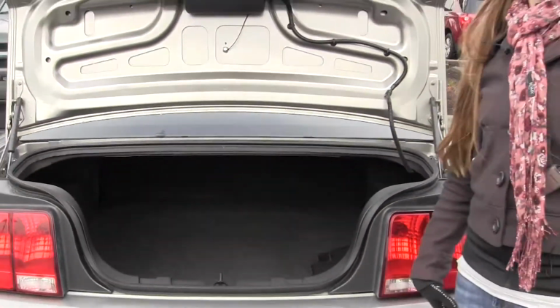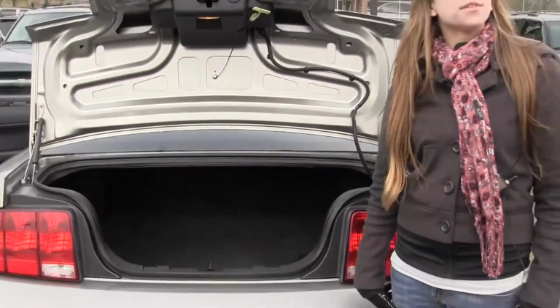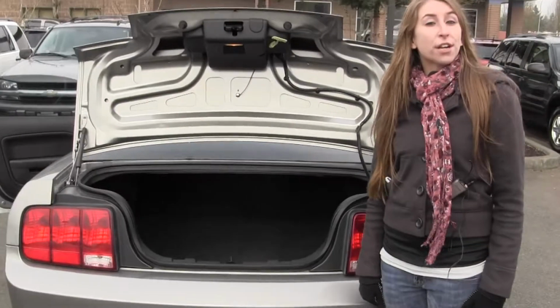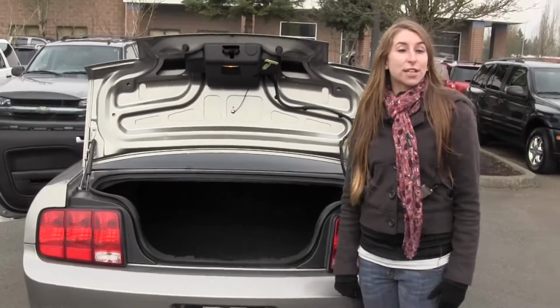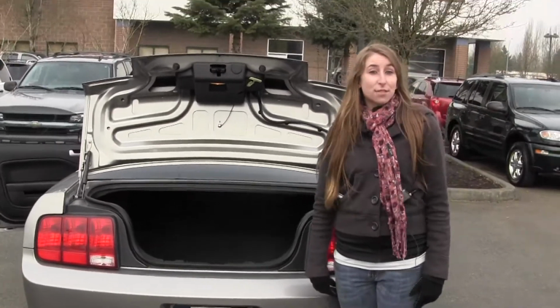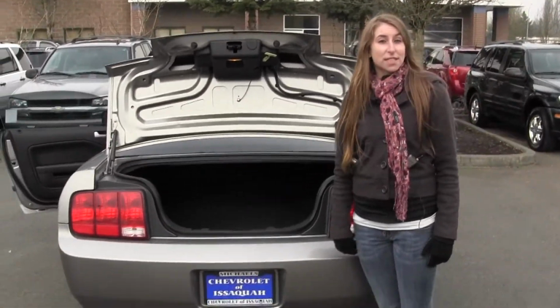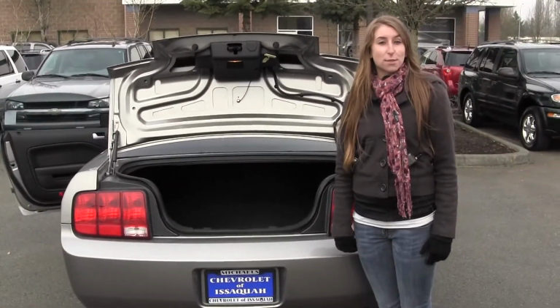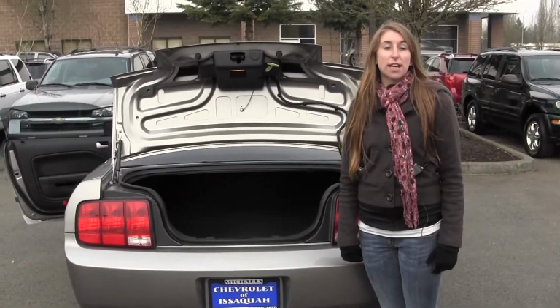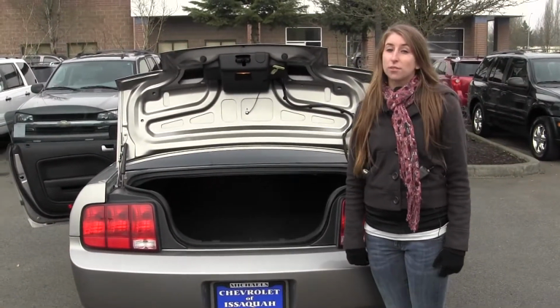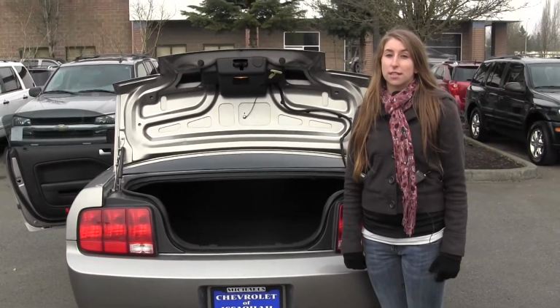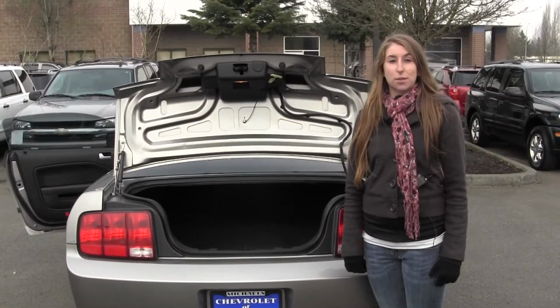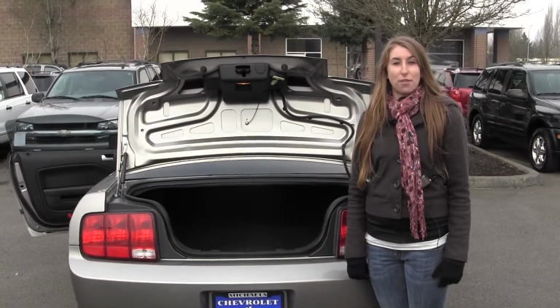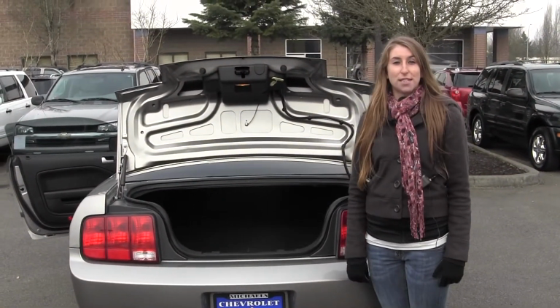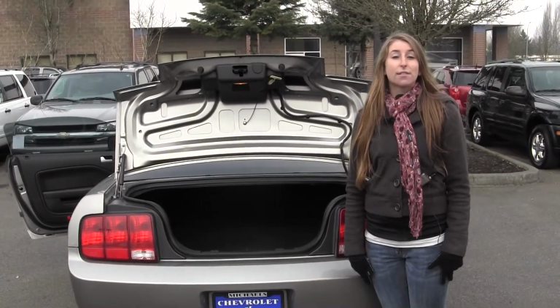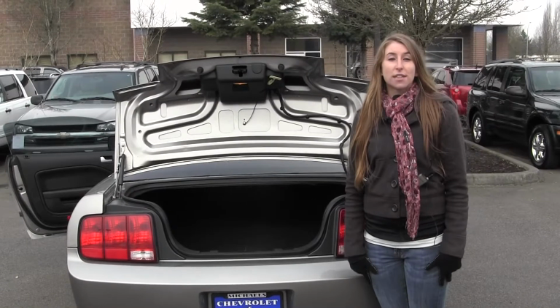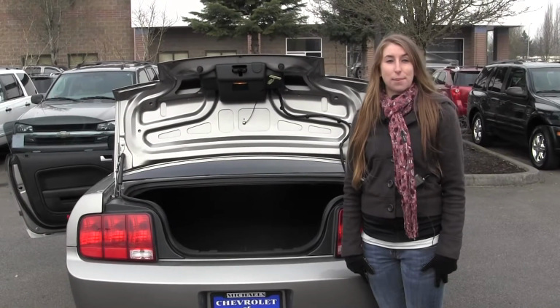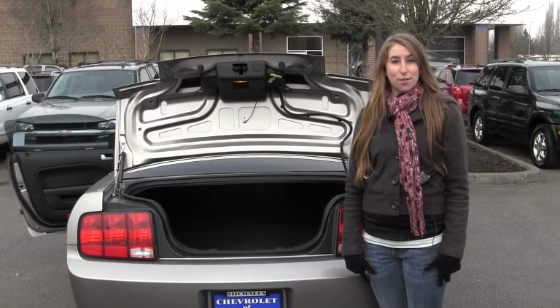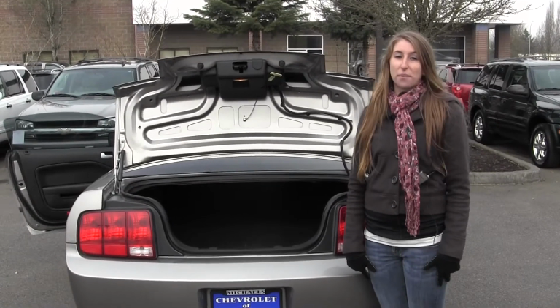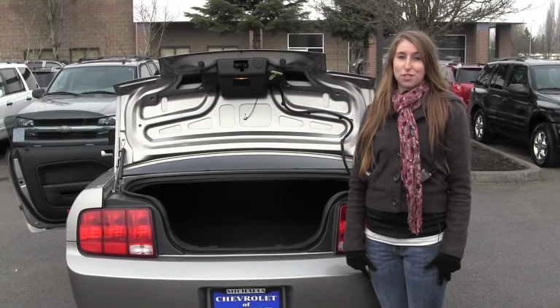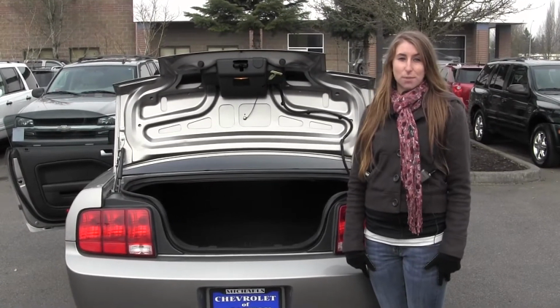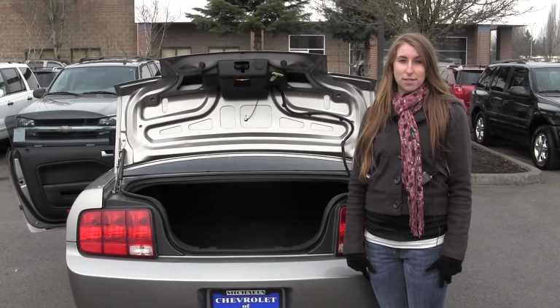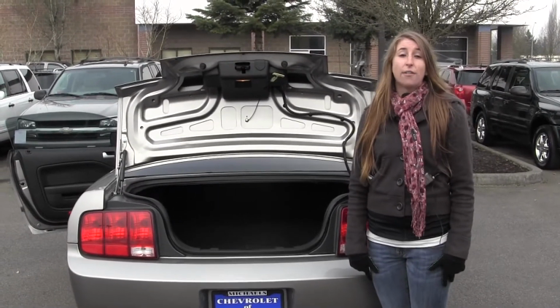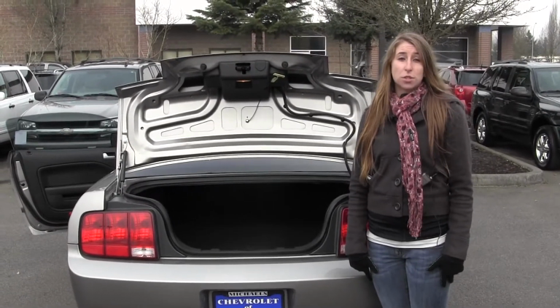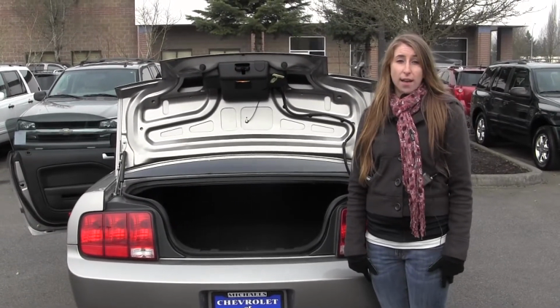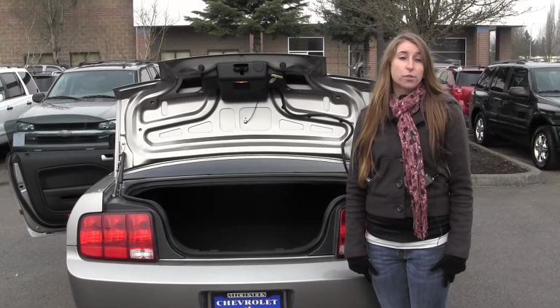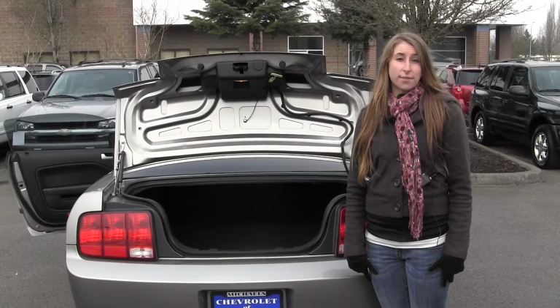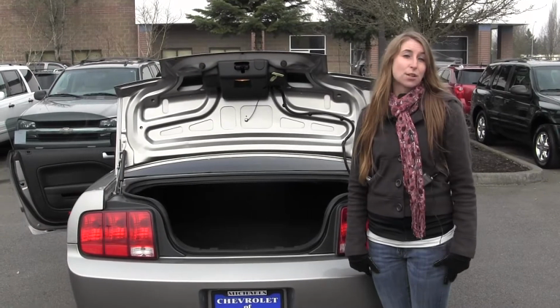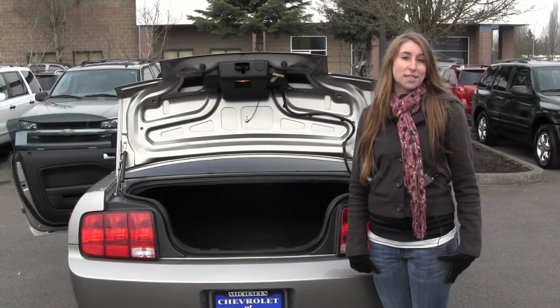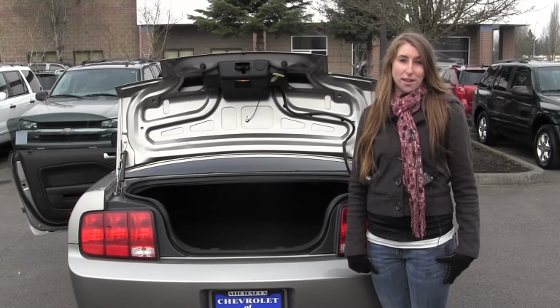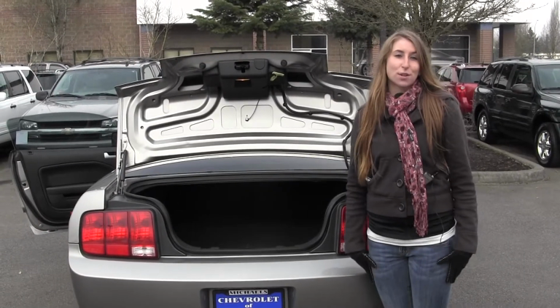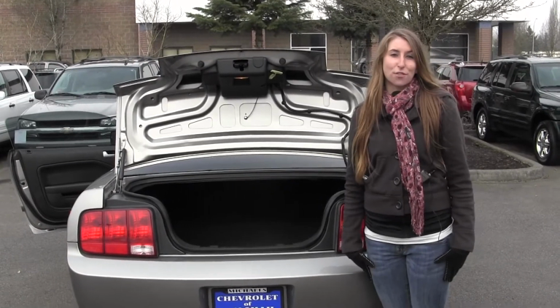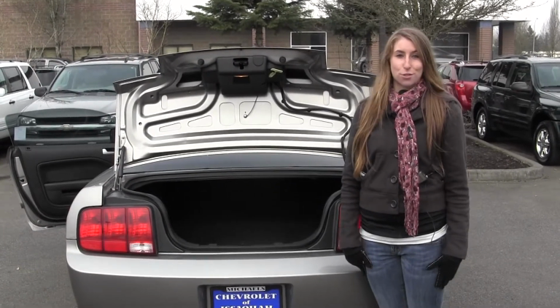All of our inventory here goes through an extensive service and safety inspection and are beautifully detailed so you can purchase with confidence. Give us a call today to set up a test drive with one of our professional sales representatives at 425-427-0101. Thanks for clicking on our virtual tour.